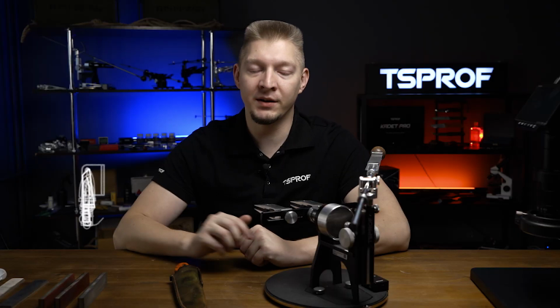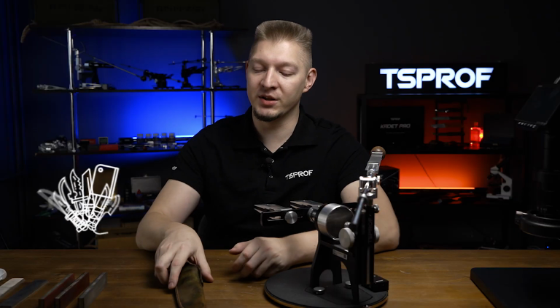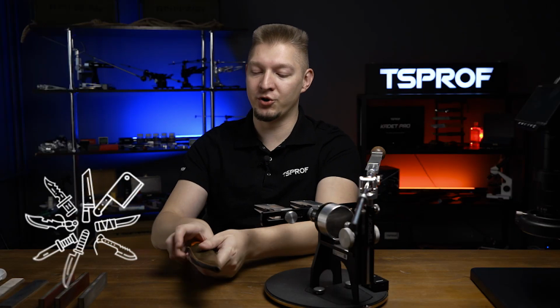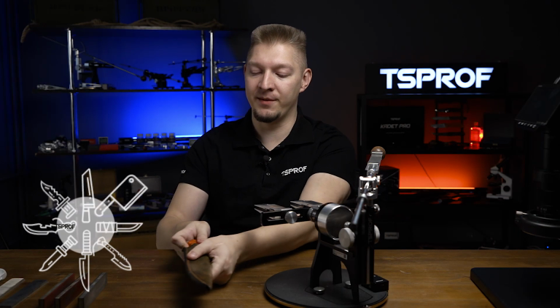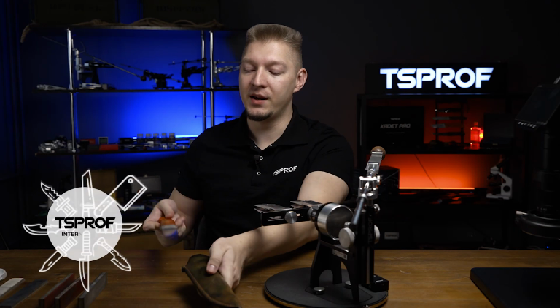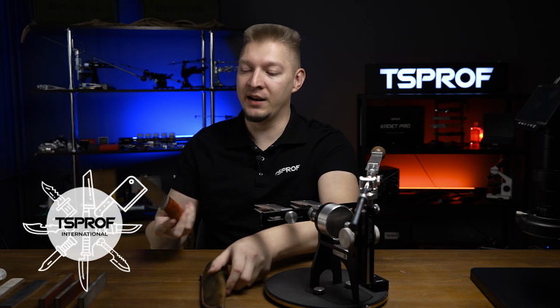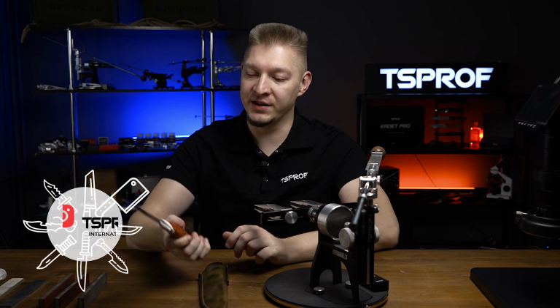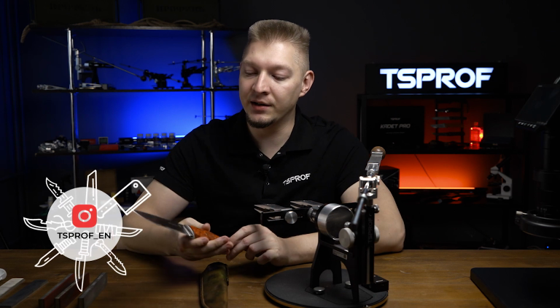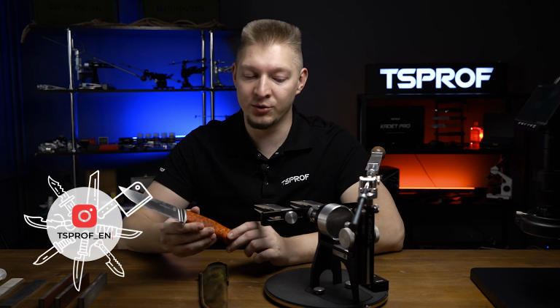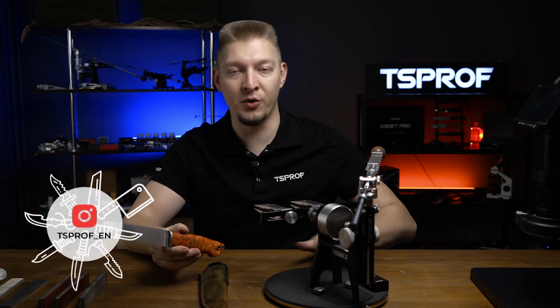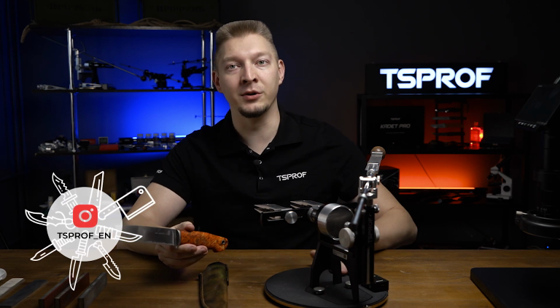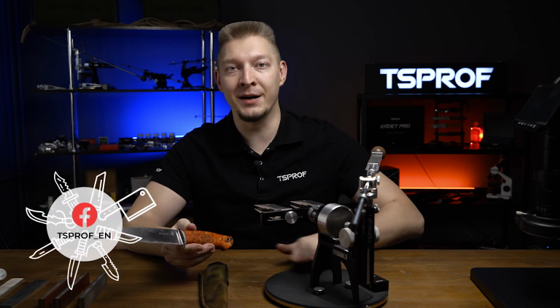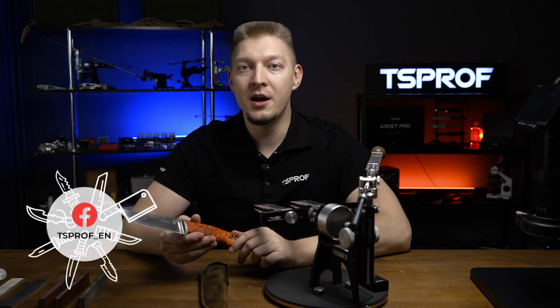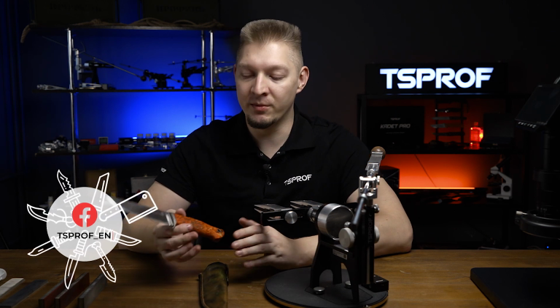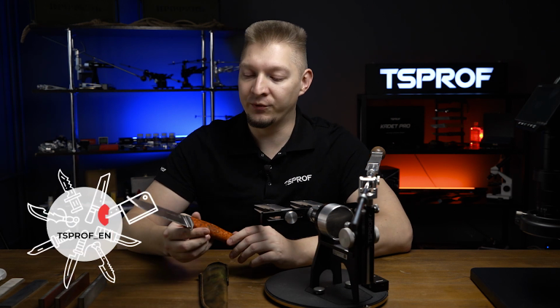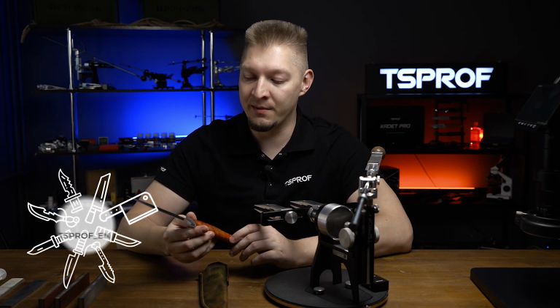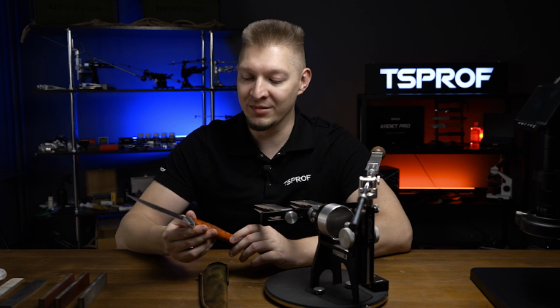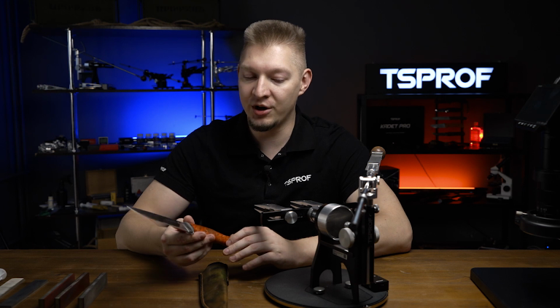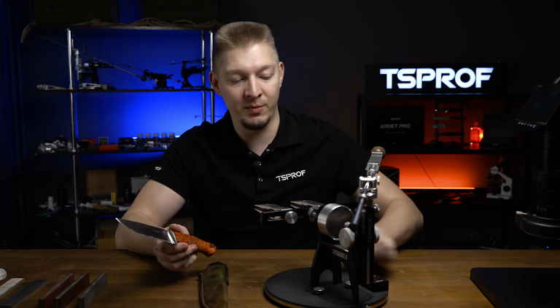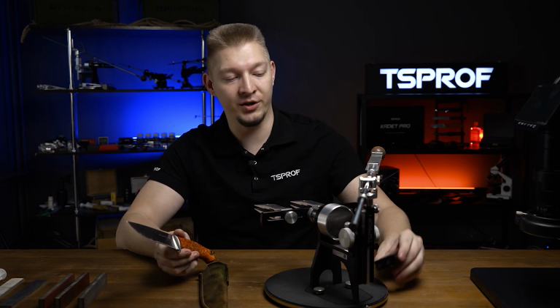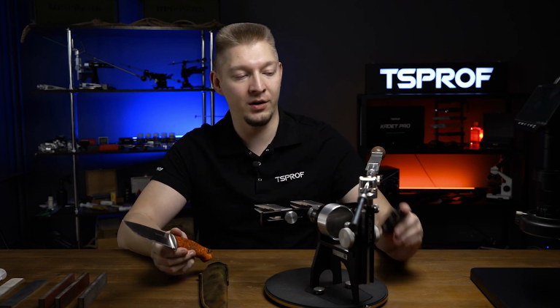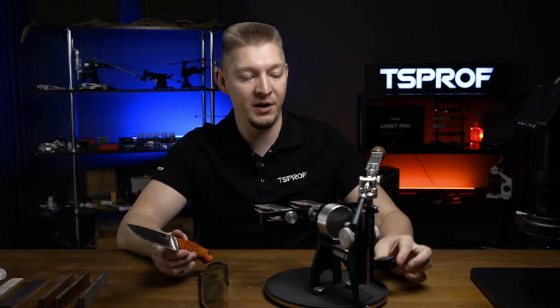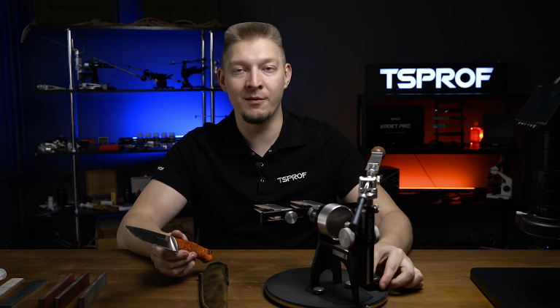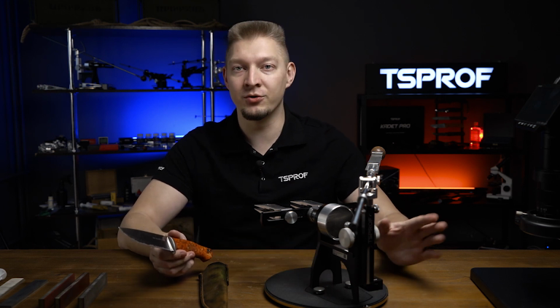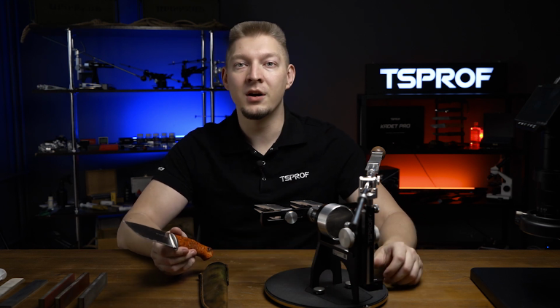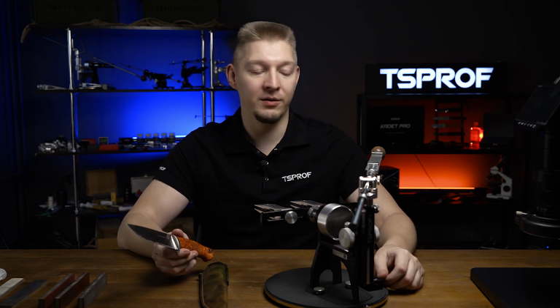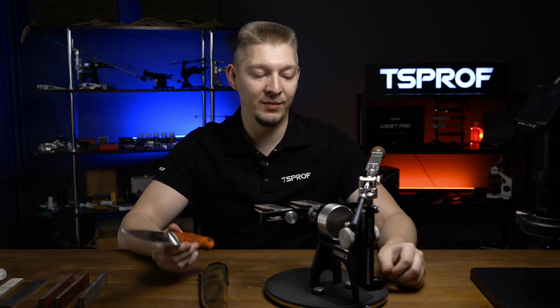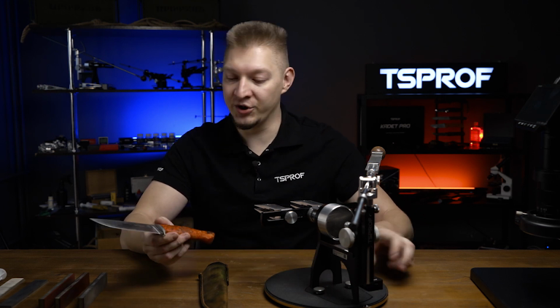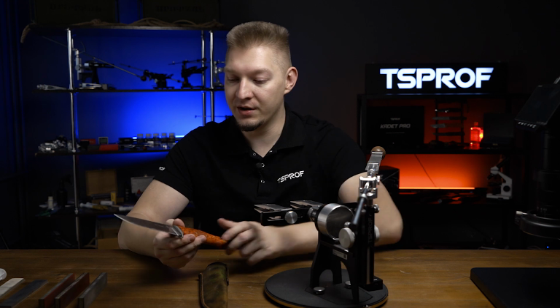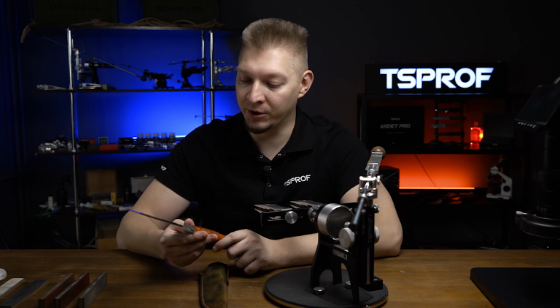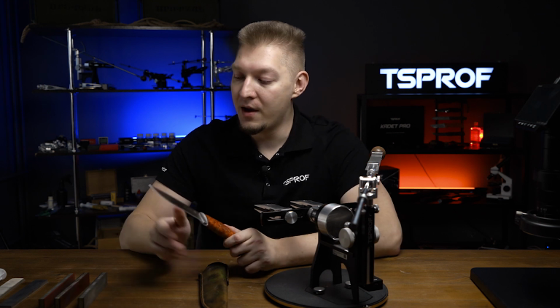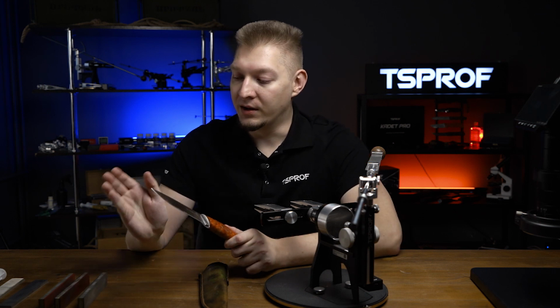Hello guys, today we will be sharpening a knife from Vanadis 10 steel using a Q03, and we will get the same sharpening angle with the help of our digital protractor. We will see the exact angle later. For these knives we will be using Vinov Diamond Stones.